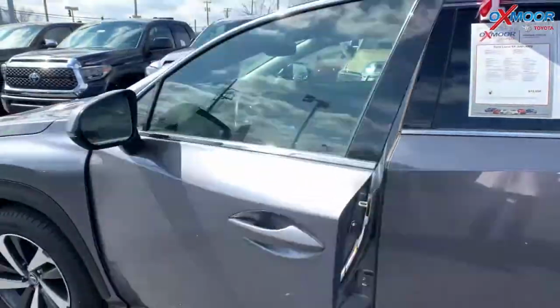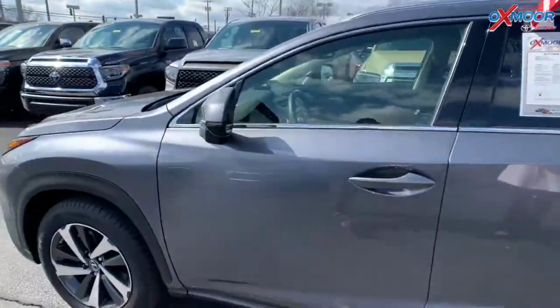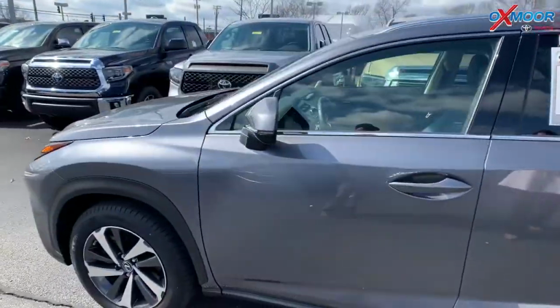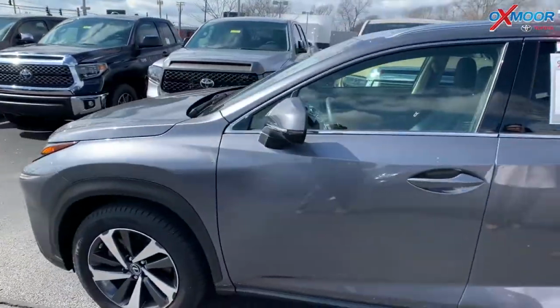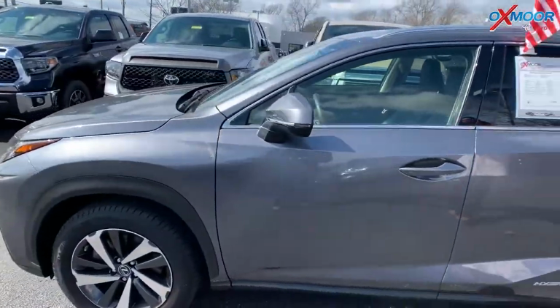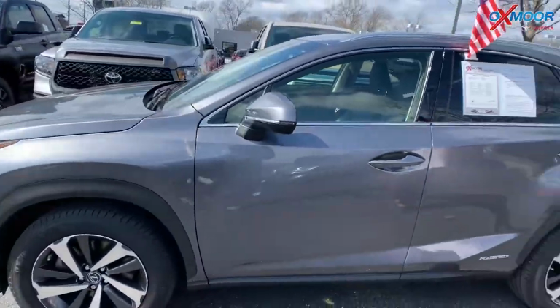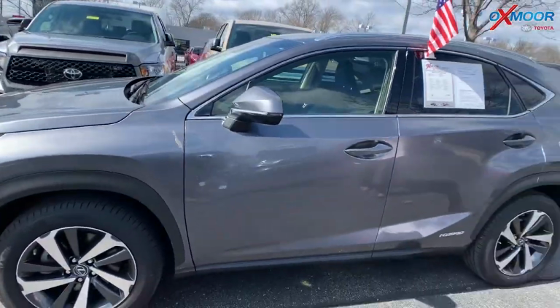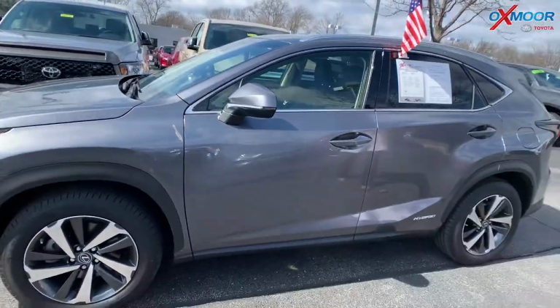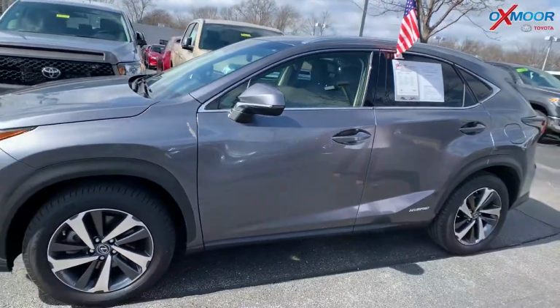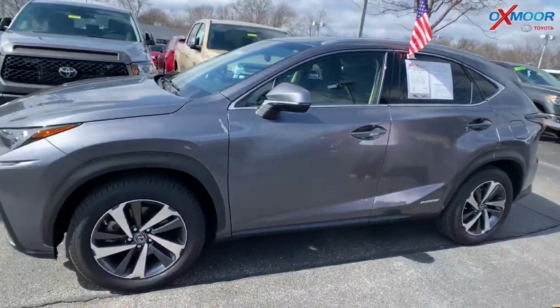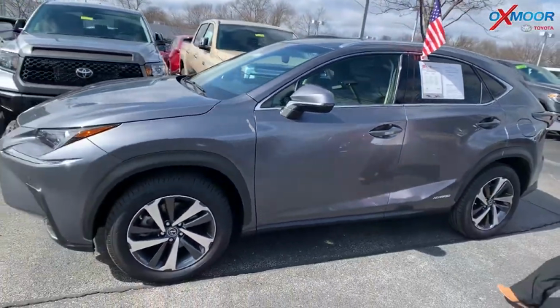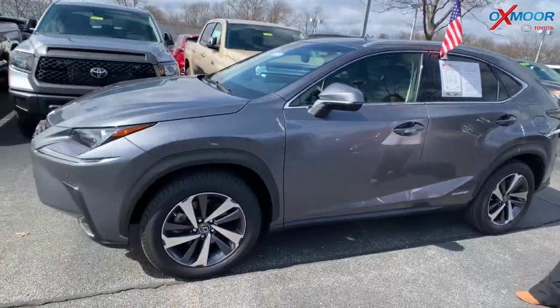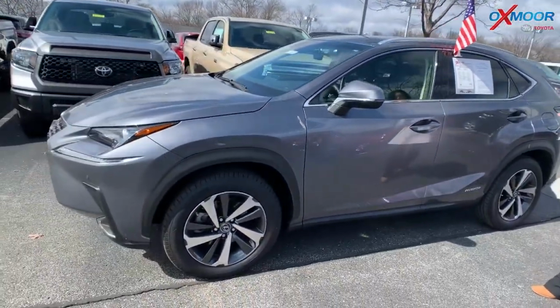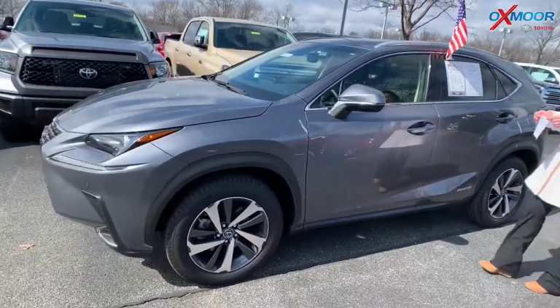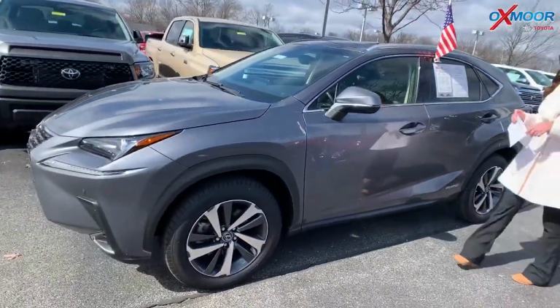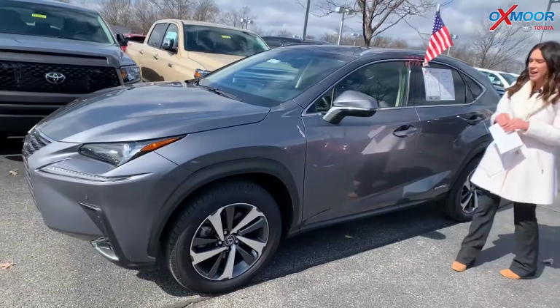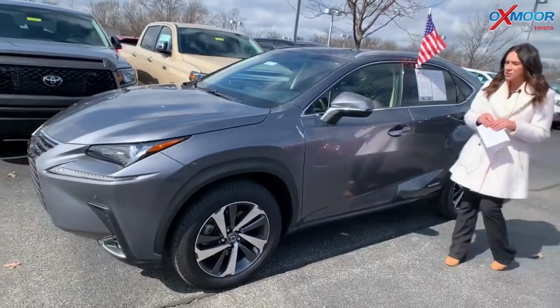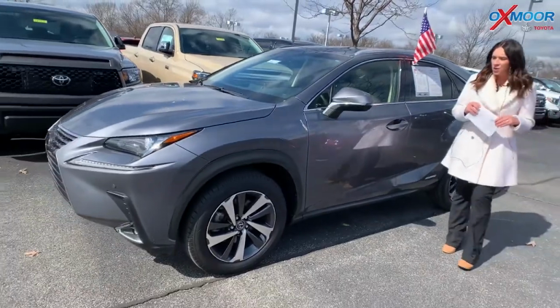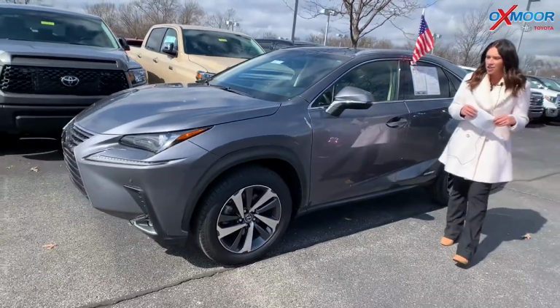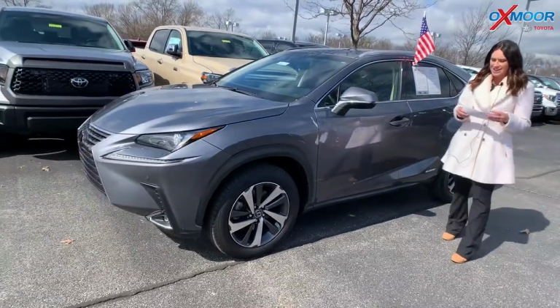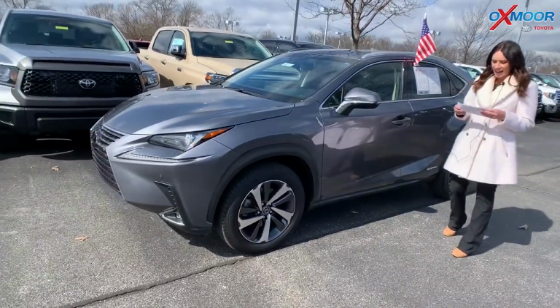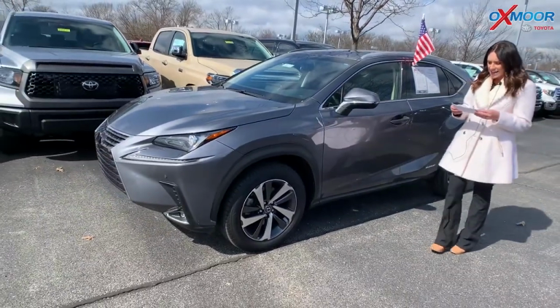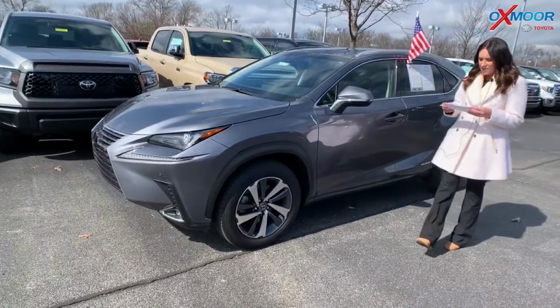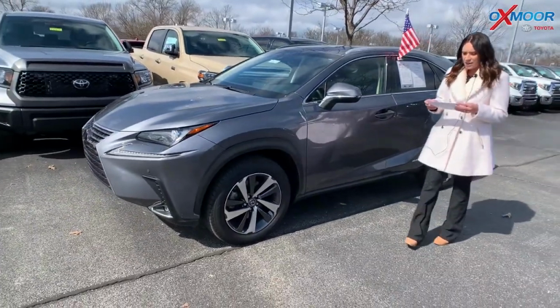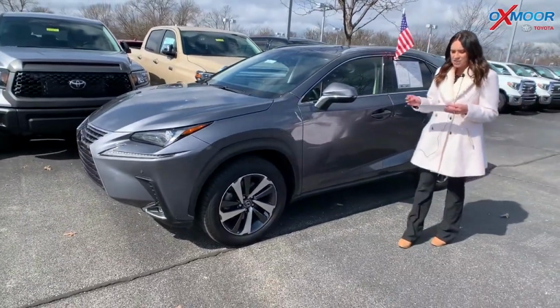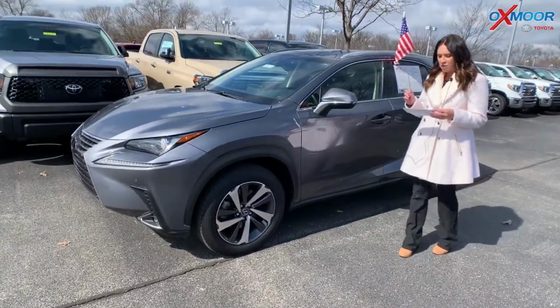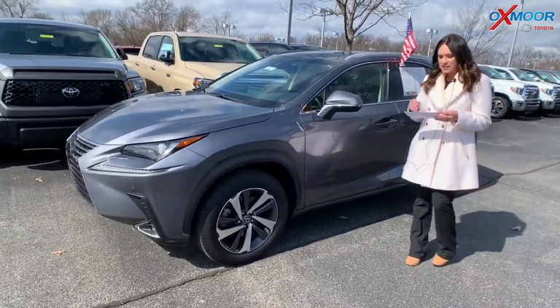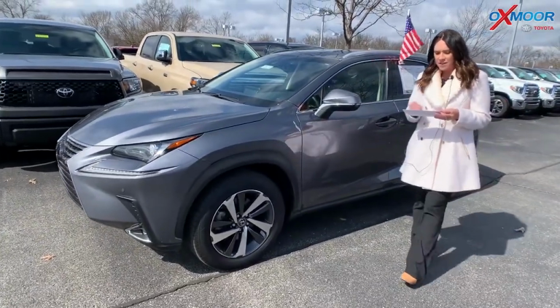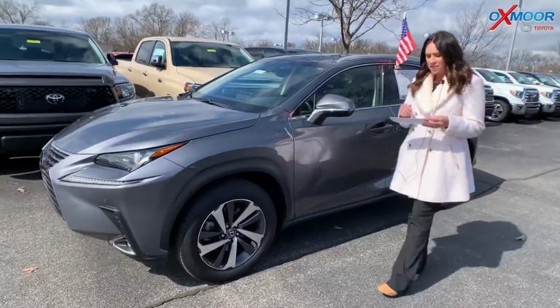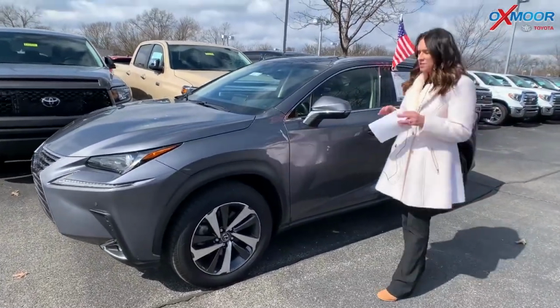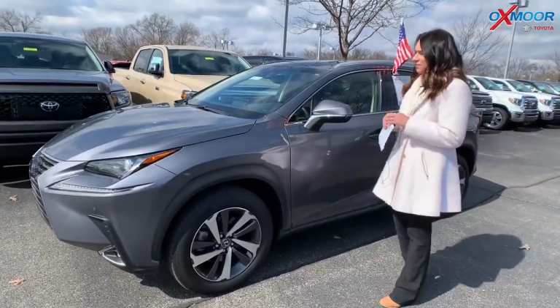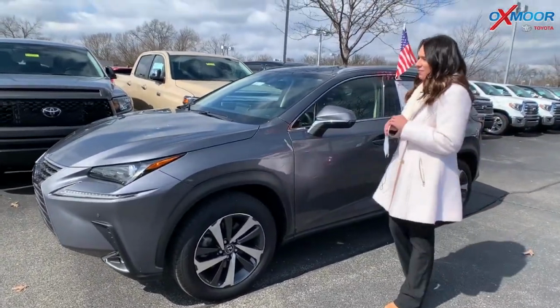That interior color was in black. Mileage on this one is 15,109. The price is $37,500.